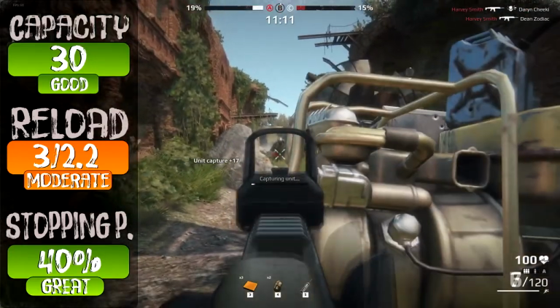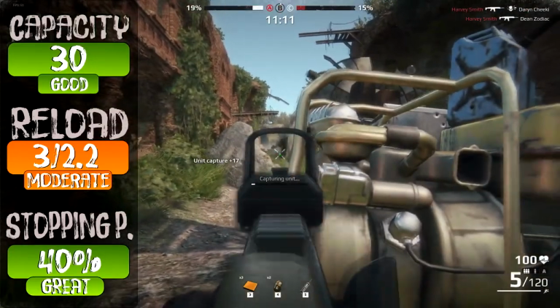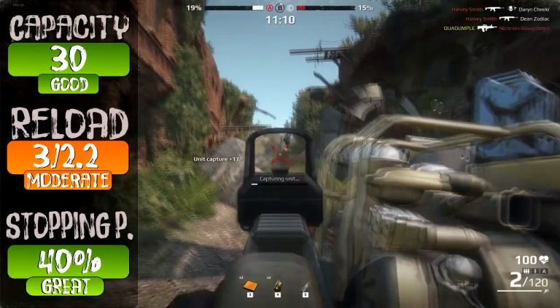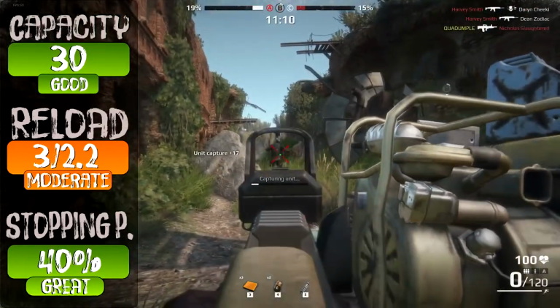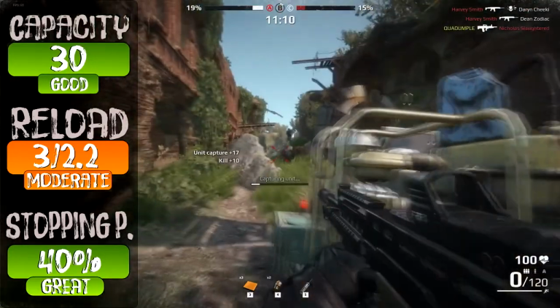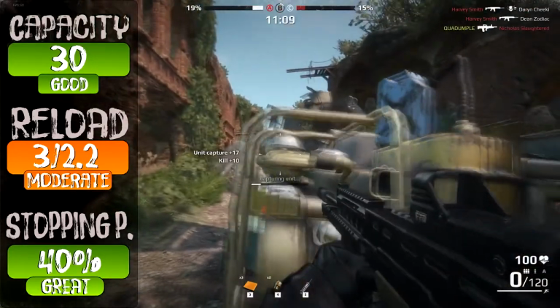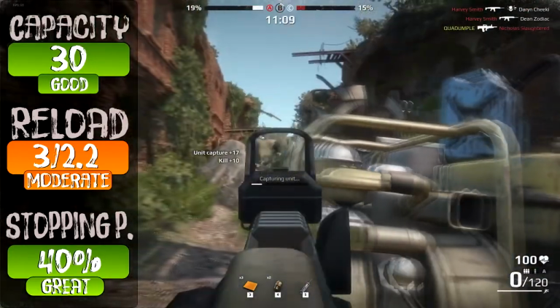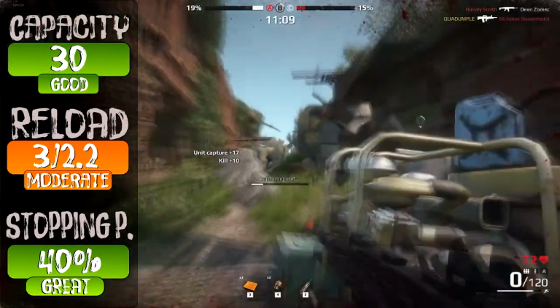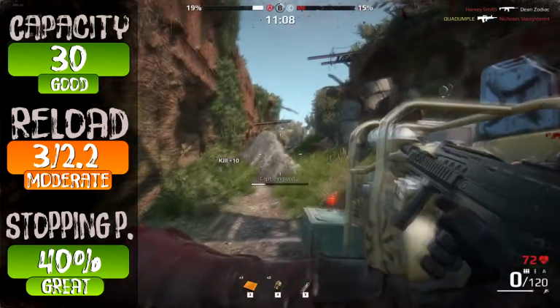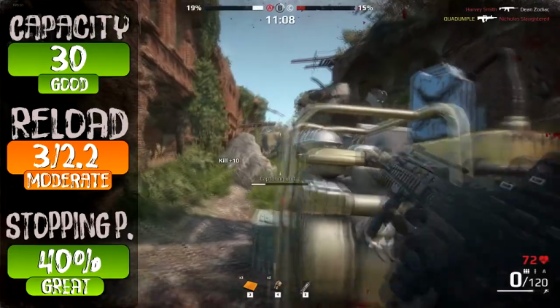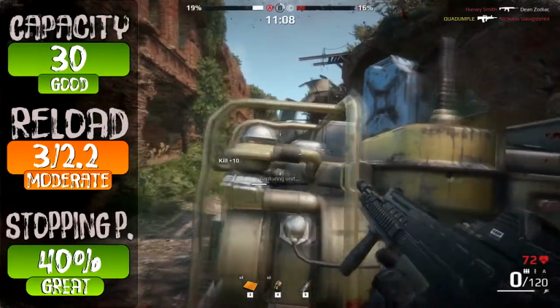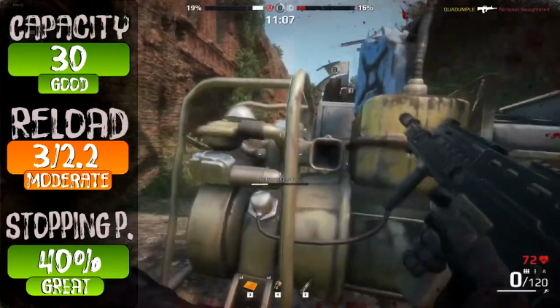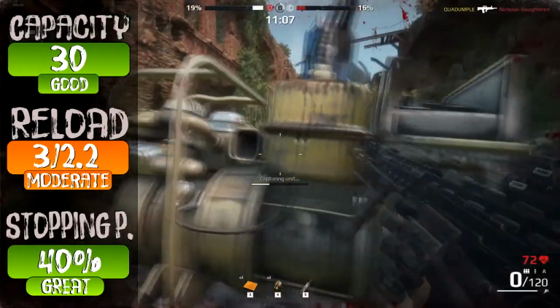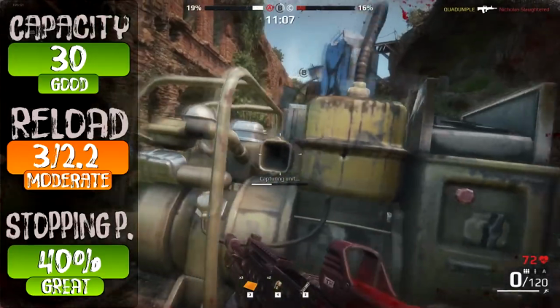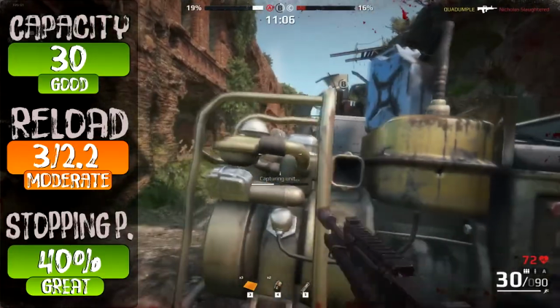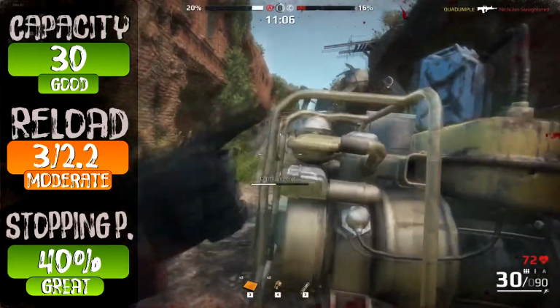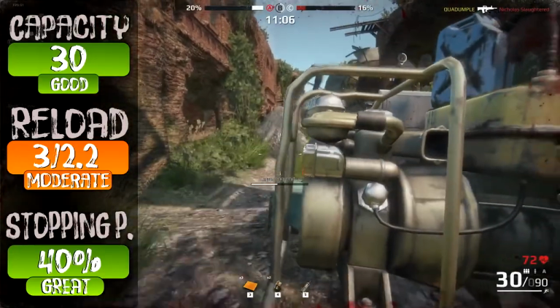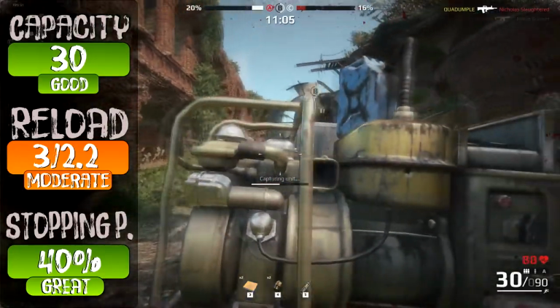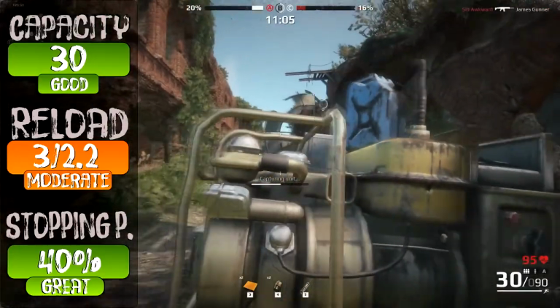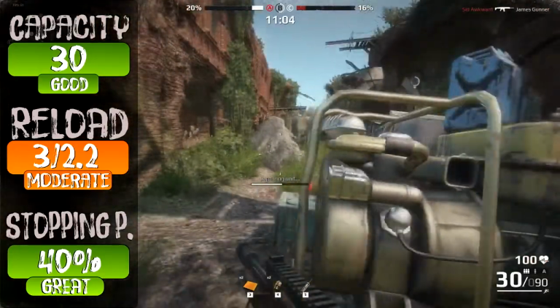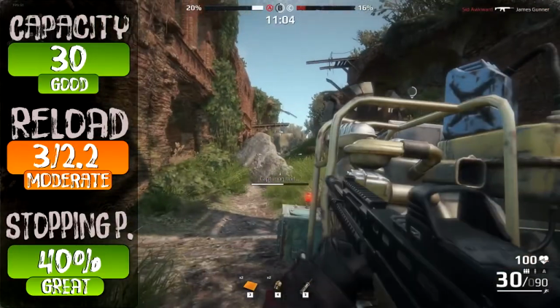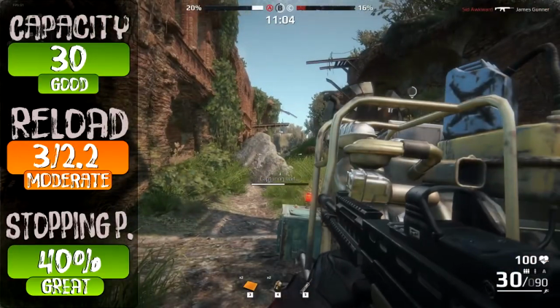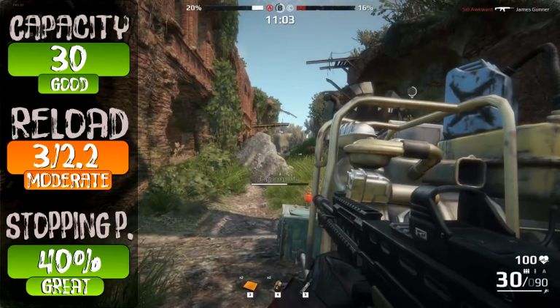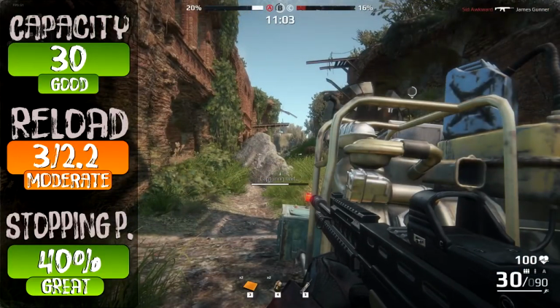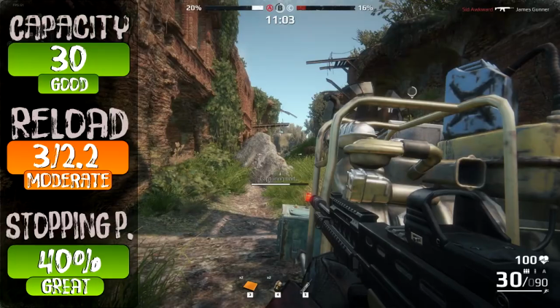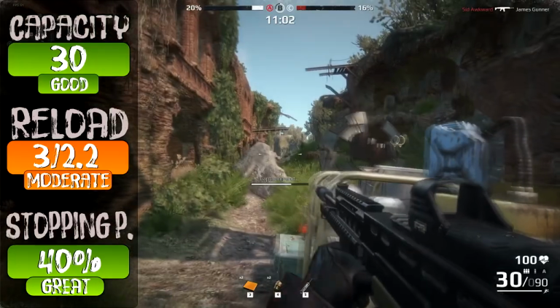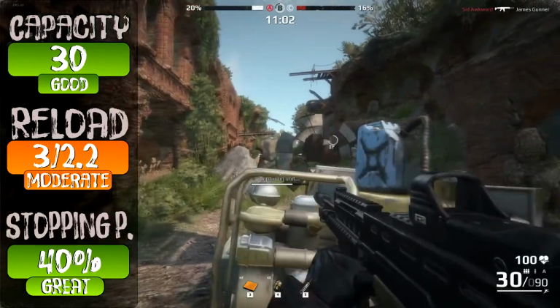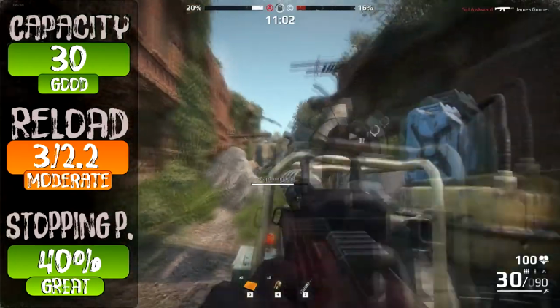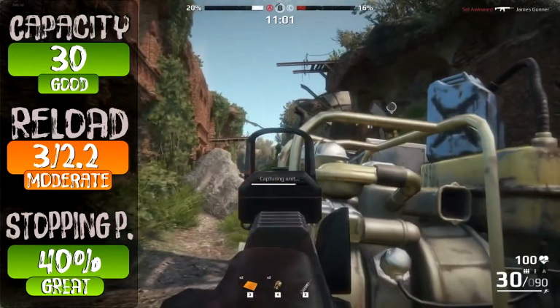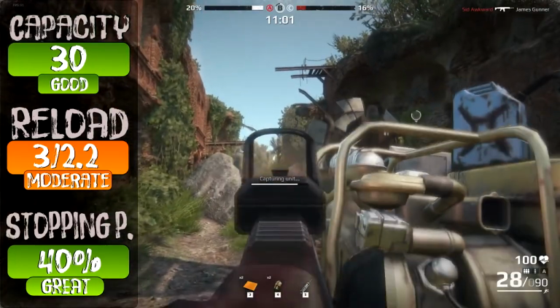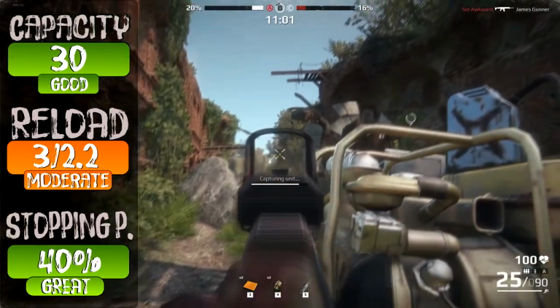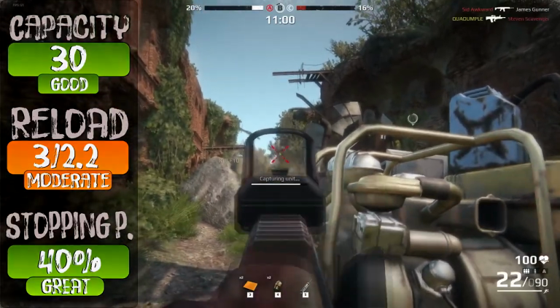Its good stopping power of 40% is great for eliminating targets in short bursts without sacrificing much accuracy, keeping the target paralyzed but only for a brief moment.